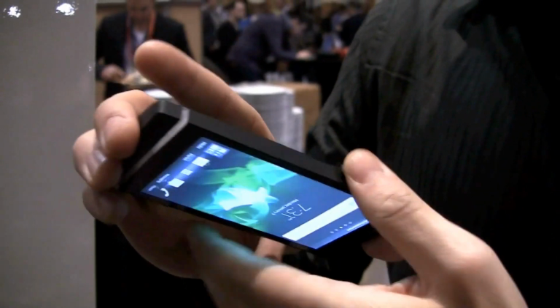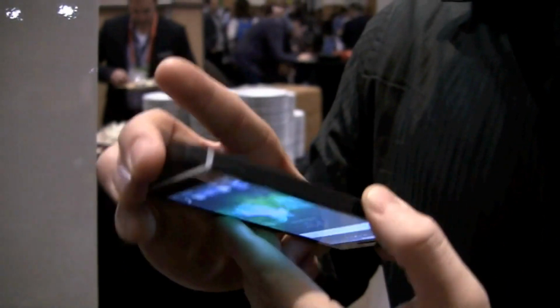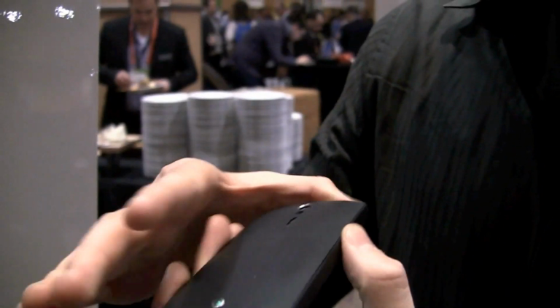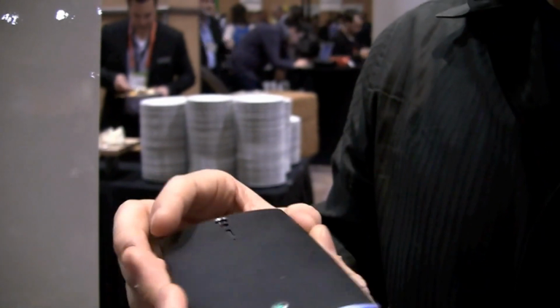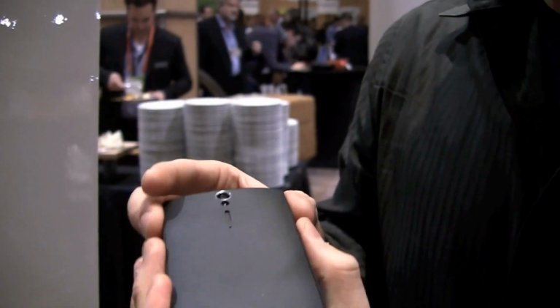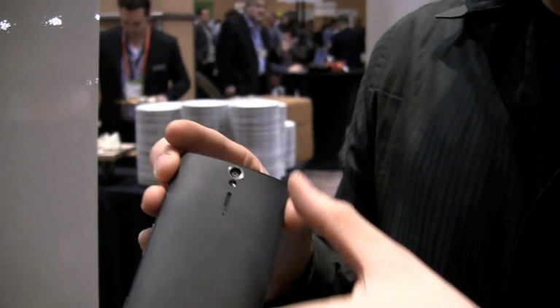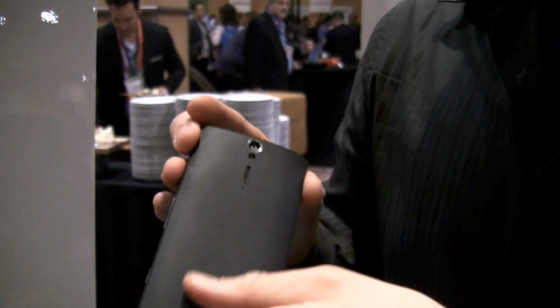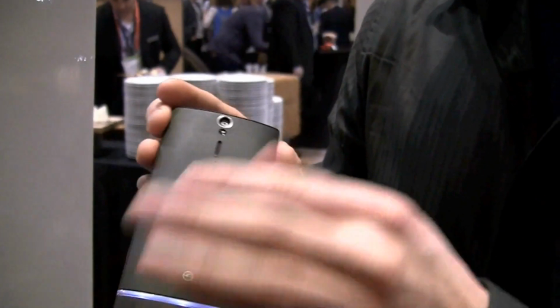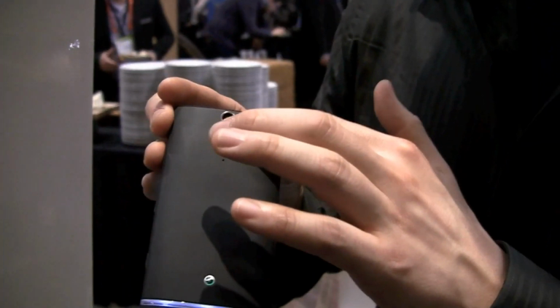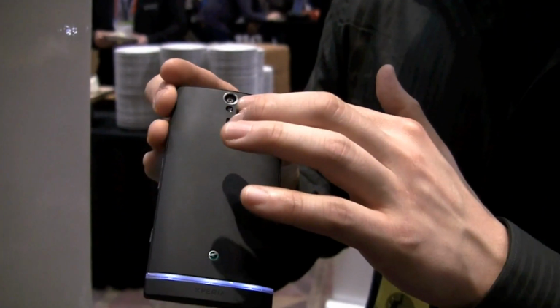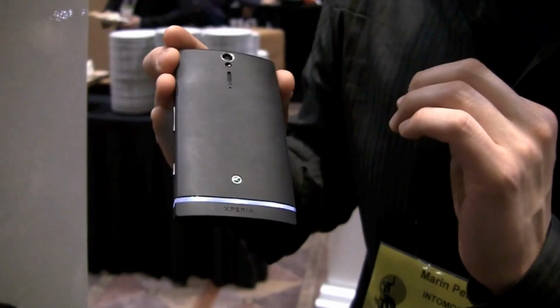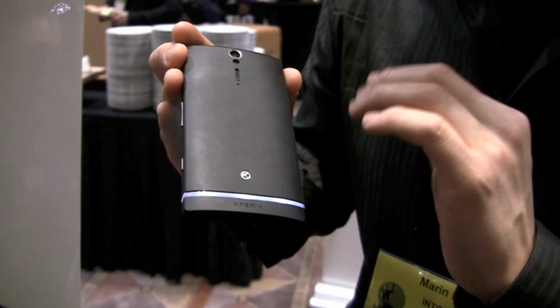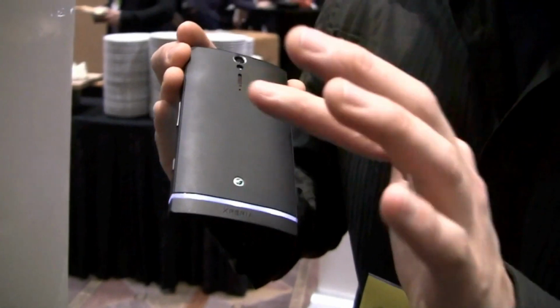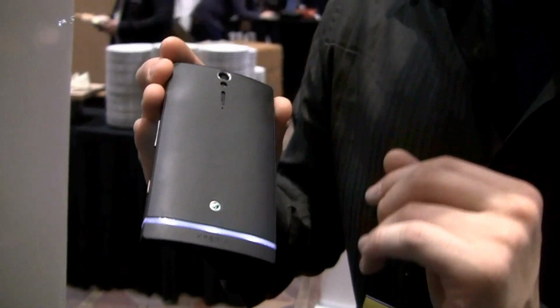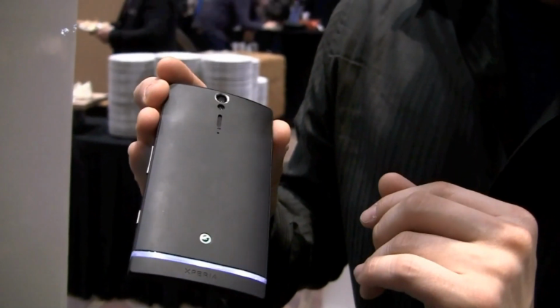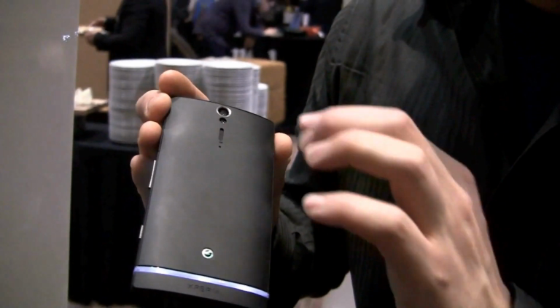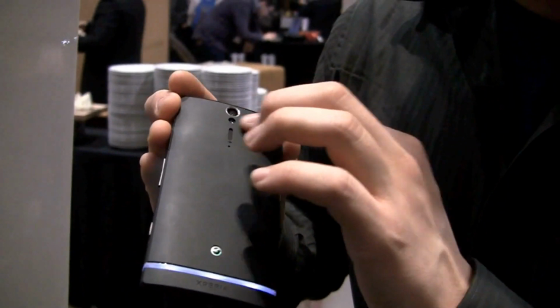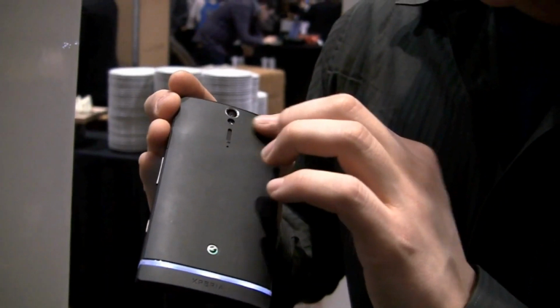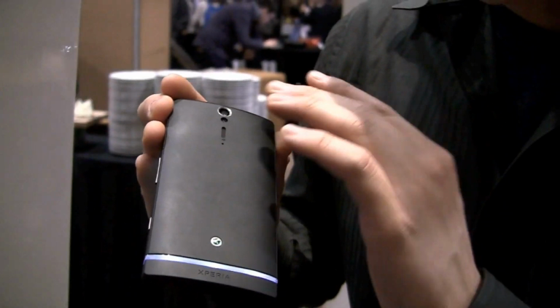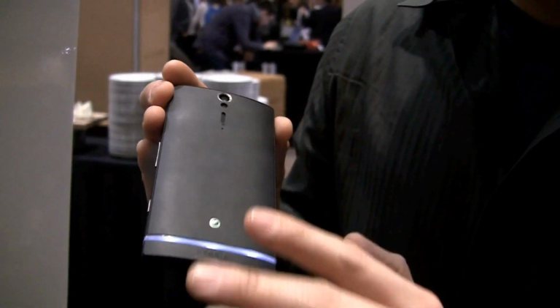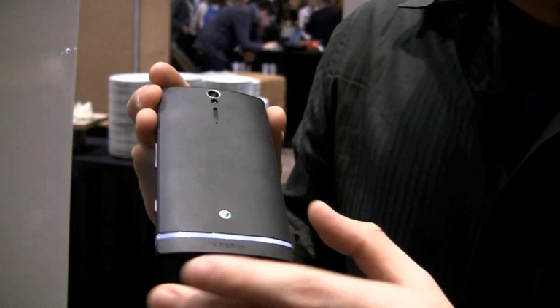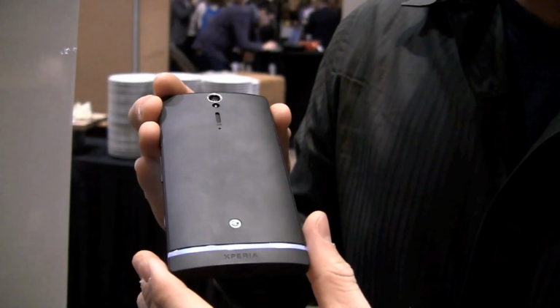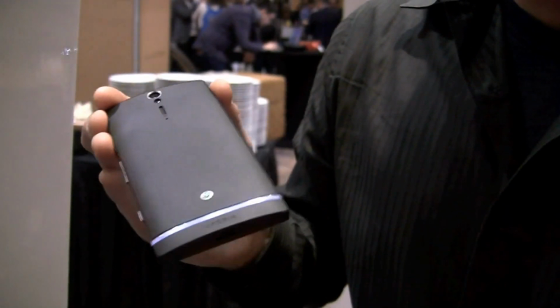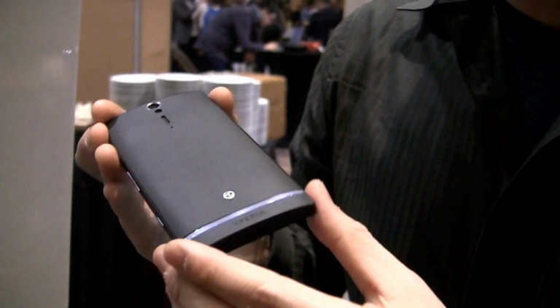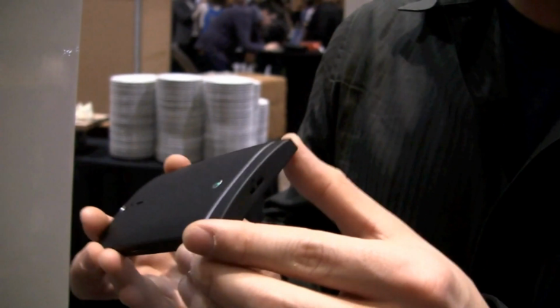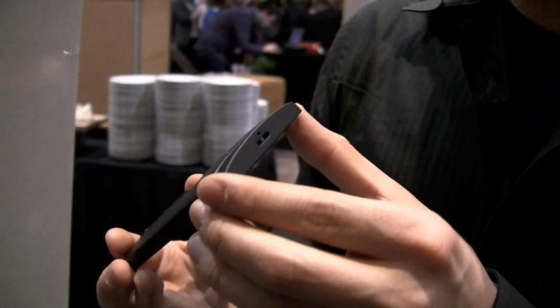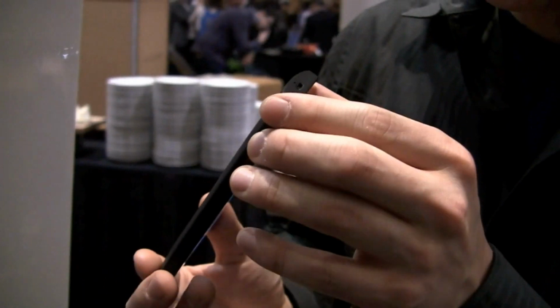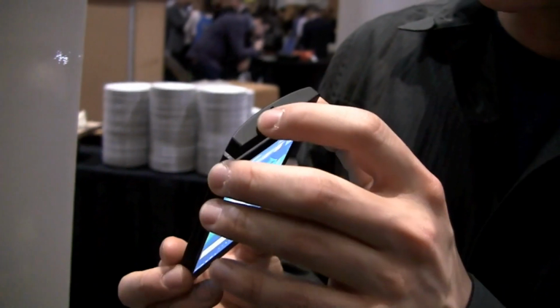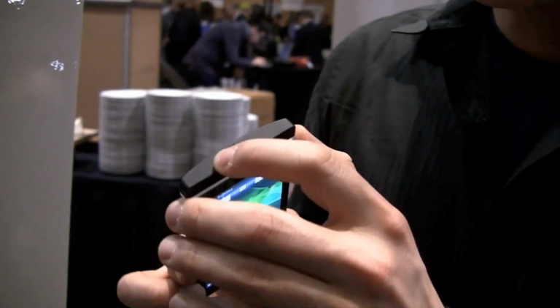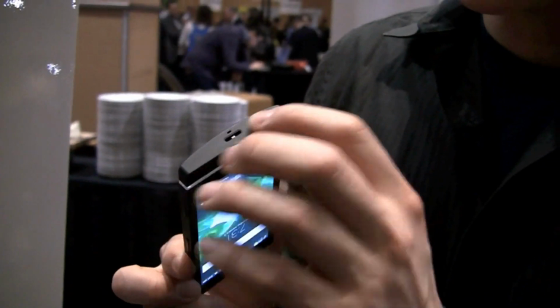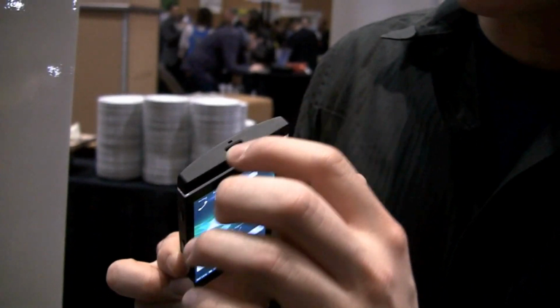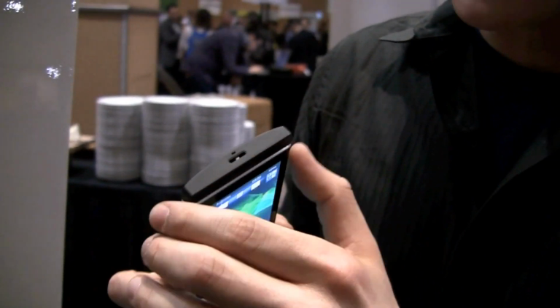The back is sleek, black, nice — 12-megapixel camera, super fast shot-to-shot time, and a flash. Branding might change by the time you see this, so let's not dwell on that.